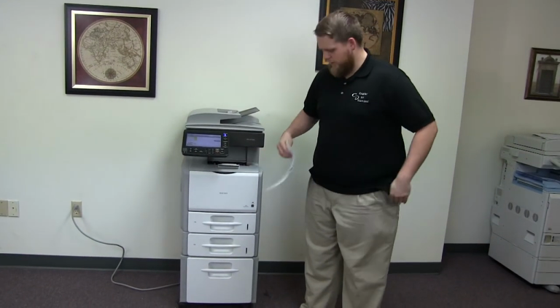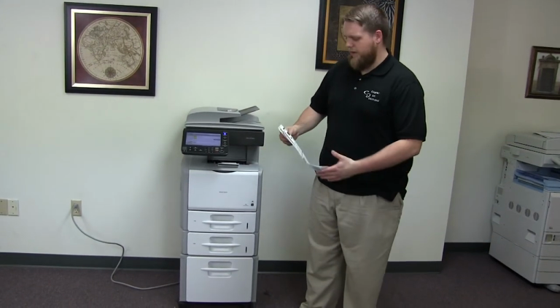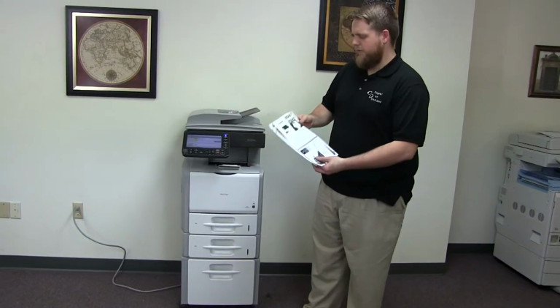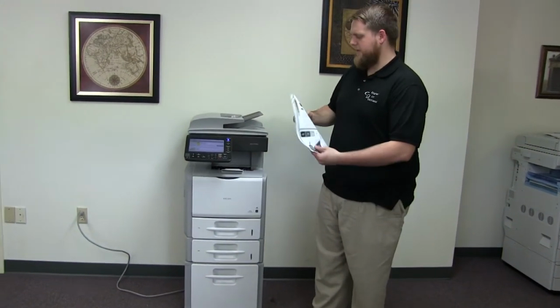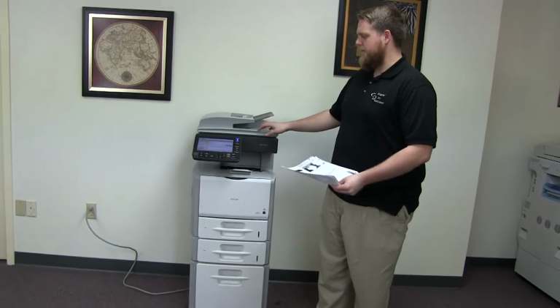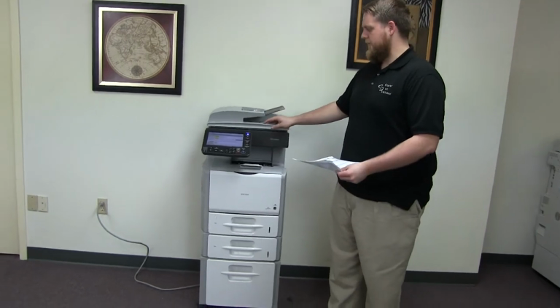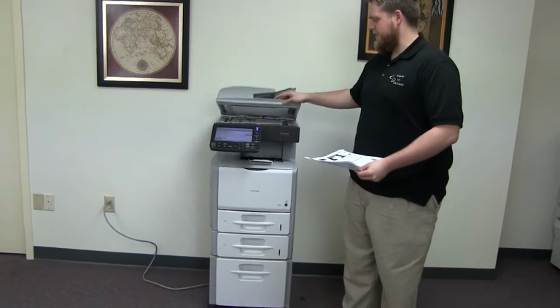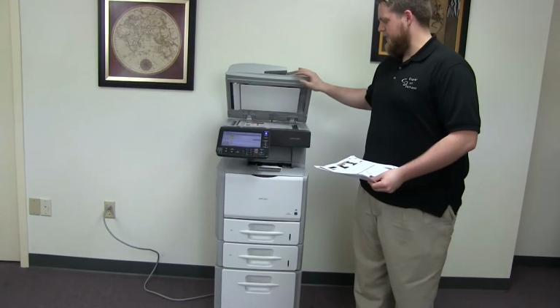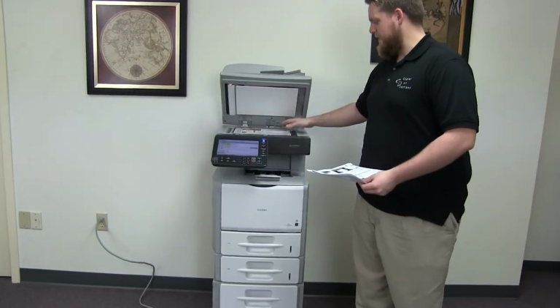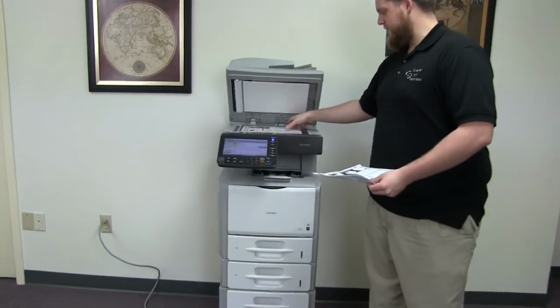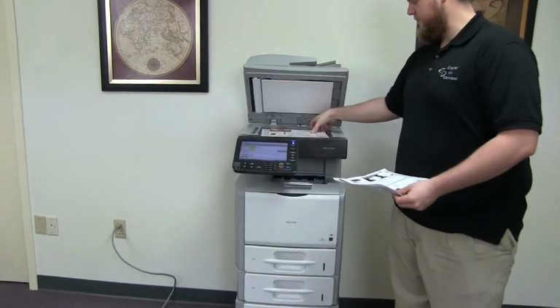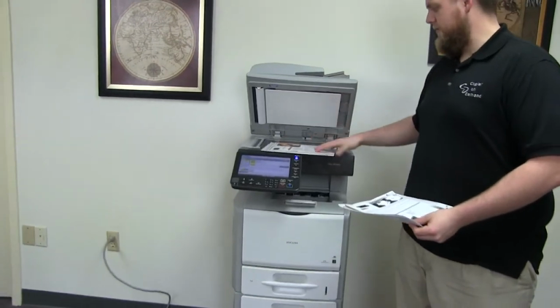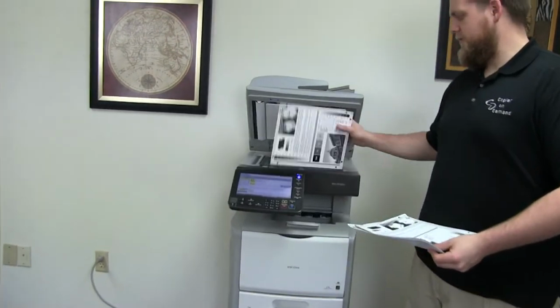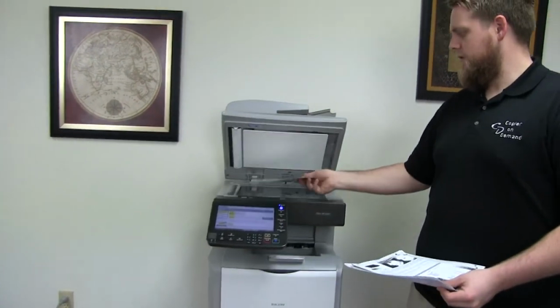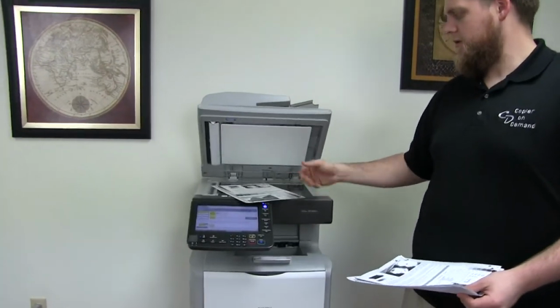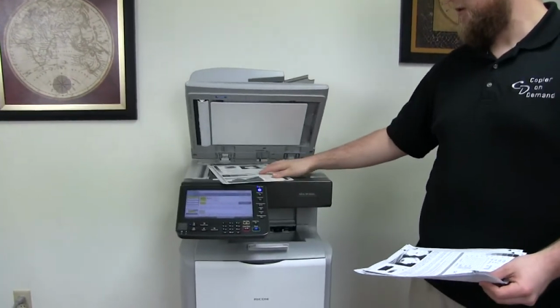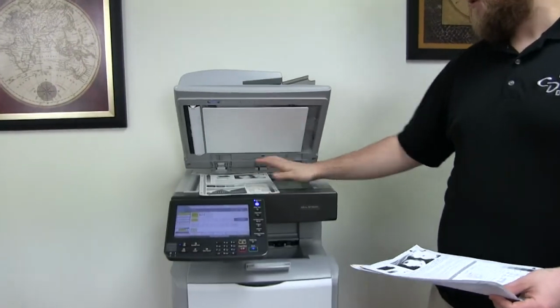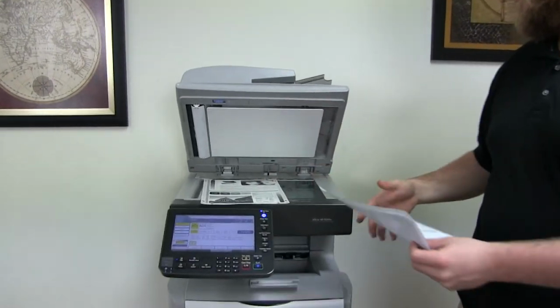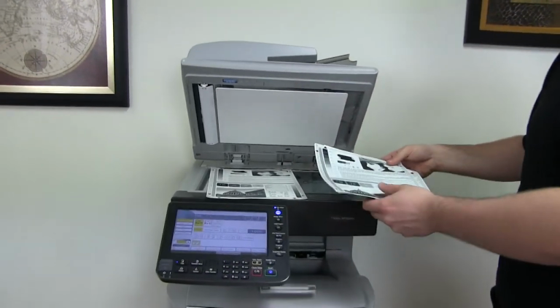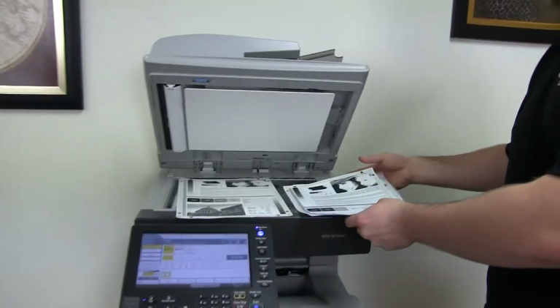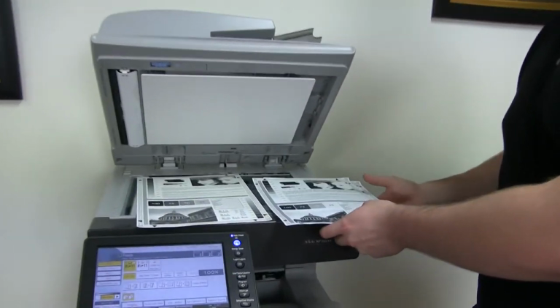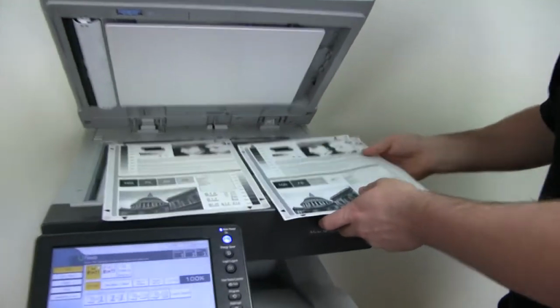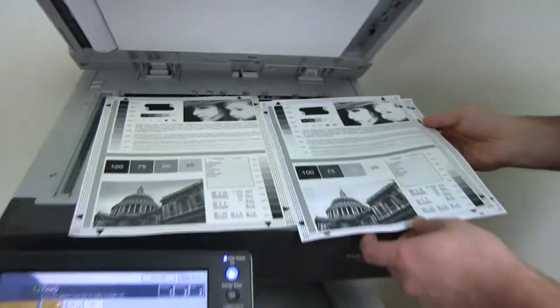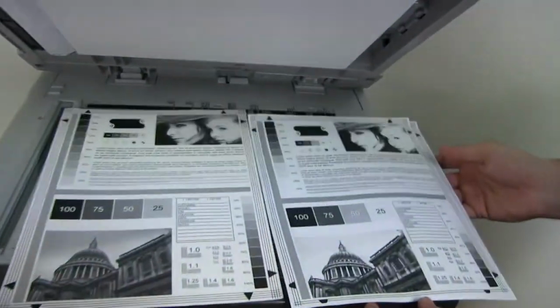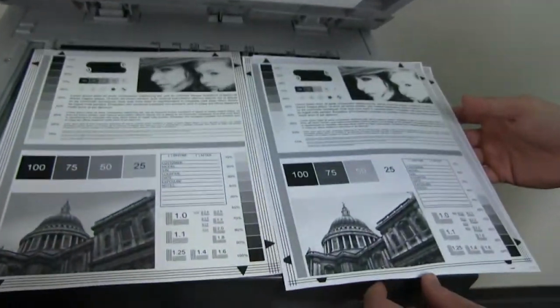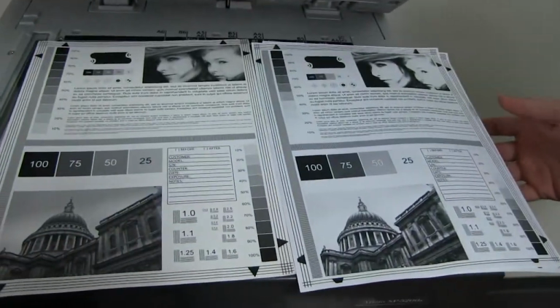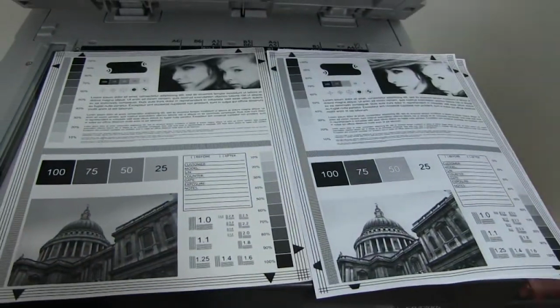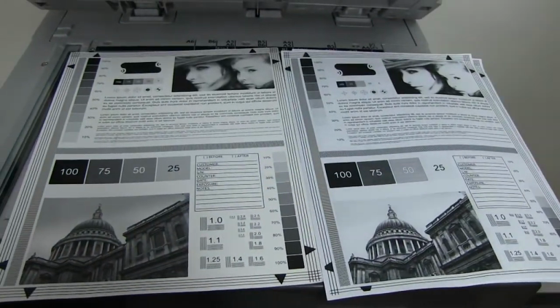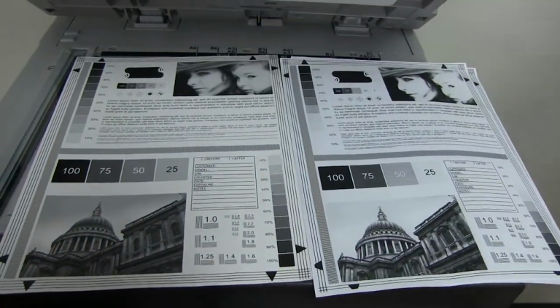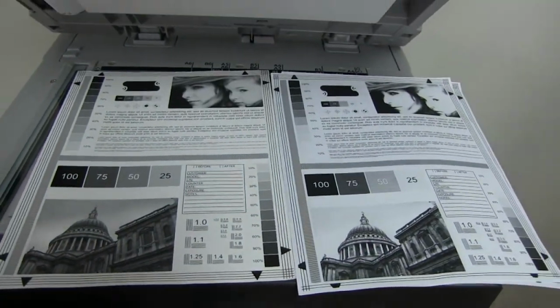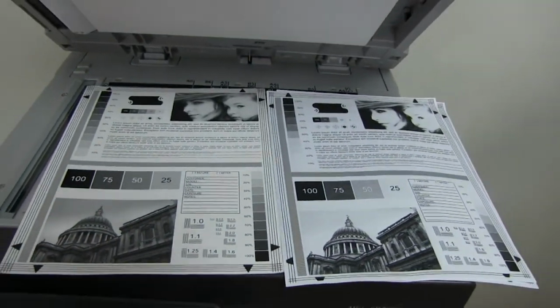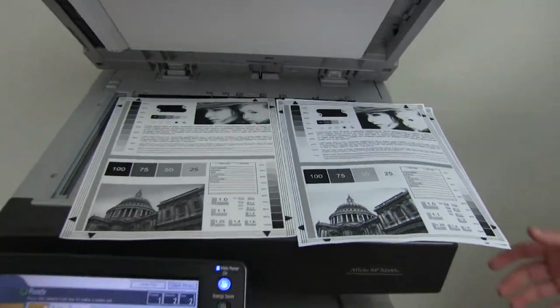All right, here we have our test copies. We'll go ahead and place them in the glass next to our chart. And as you can see, very good copy quality on this machine.